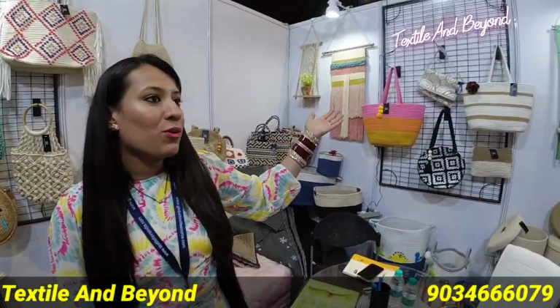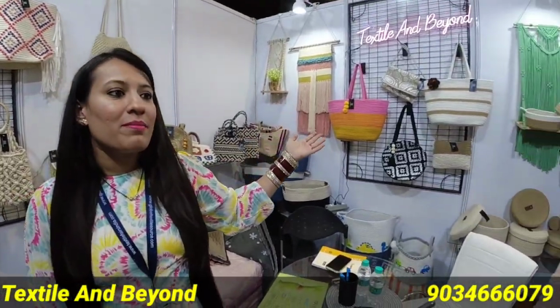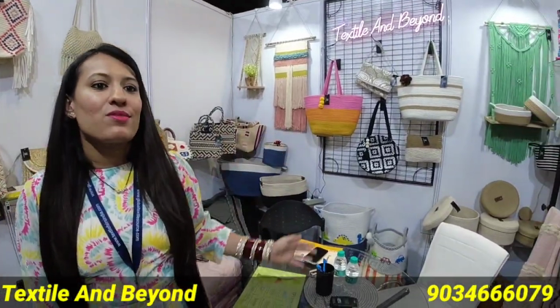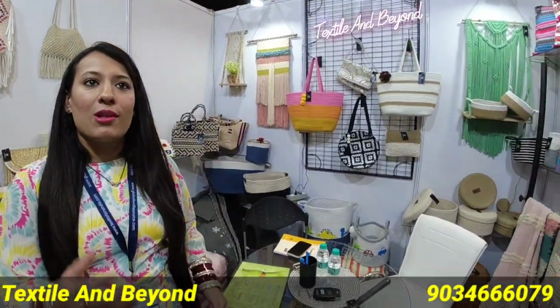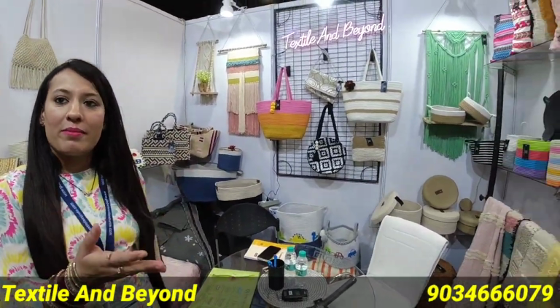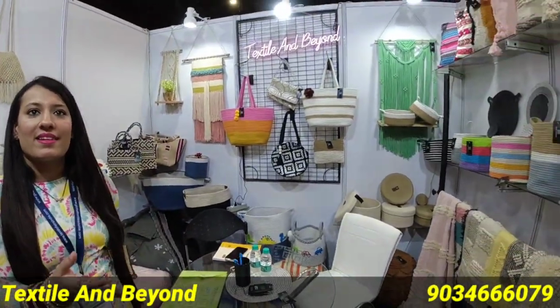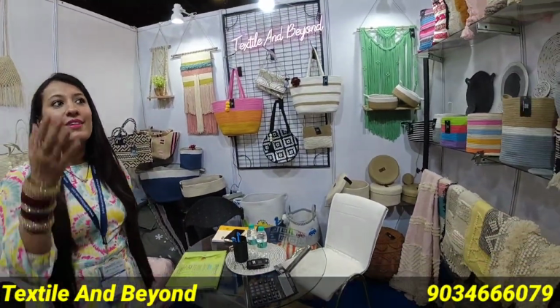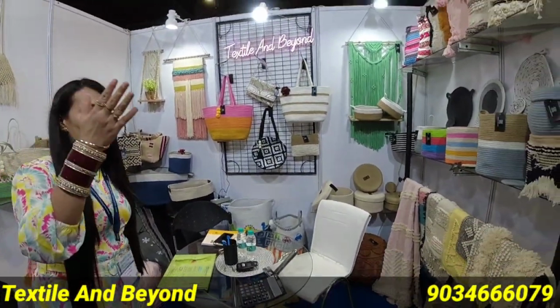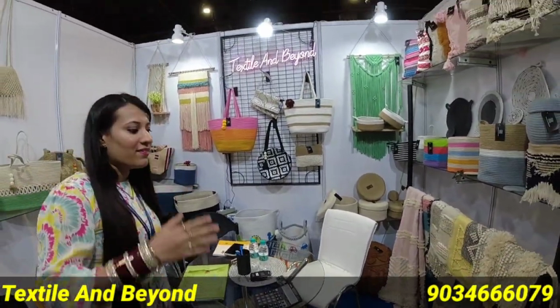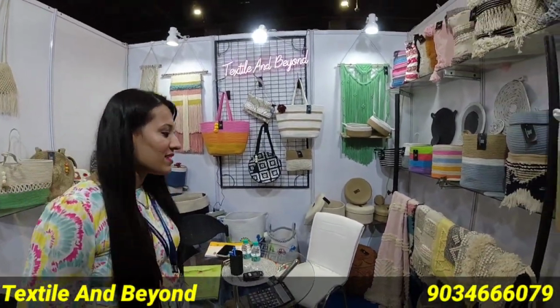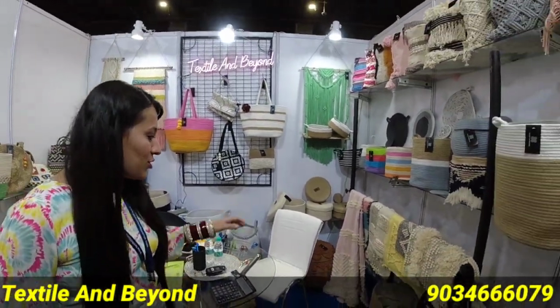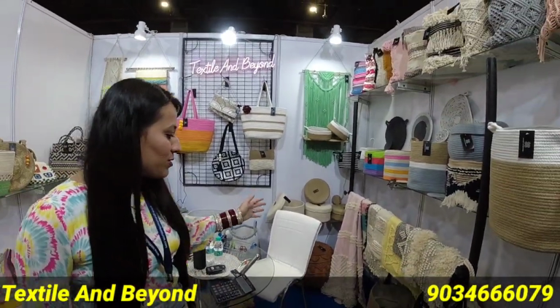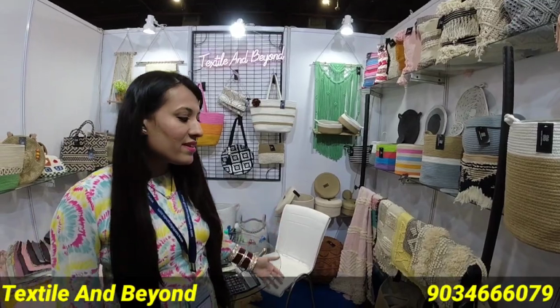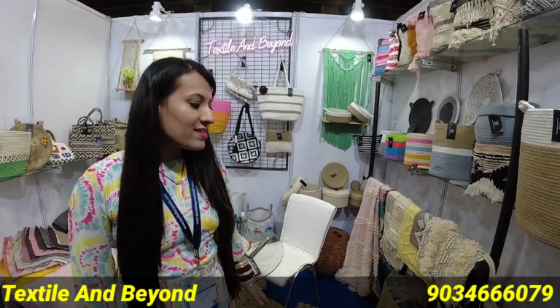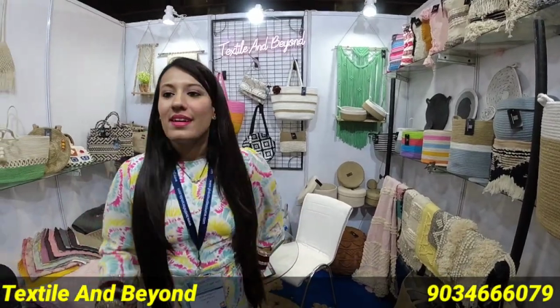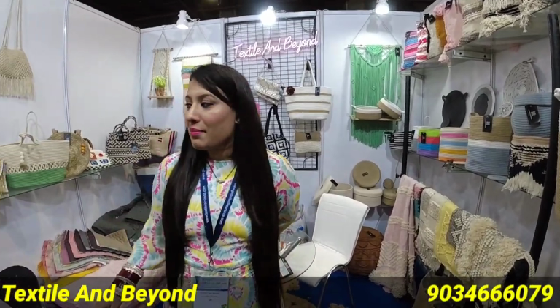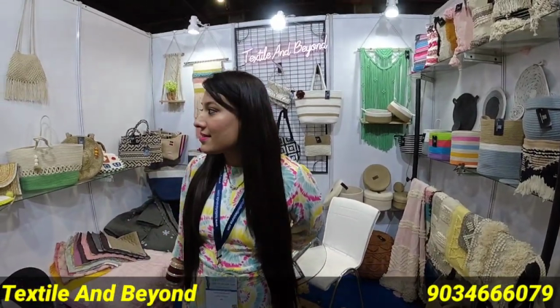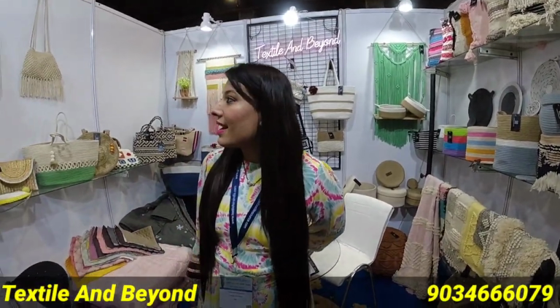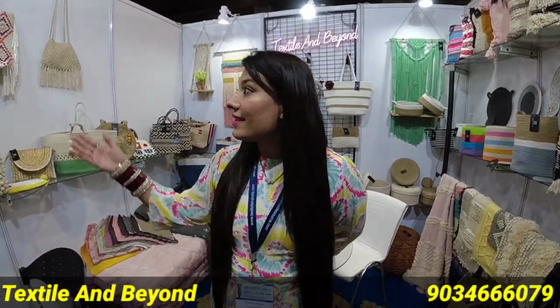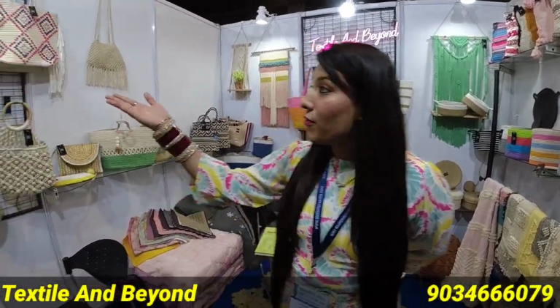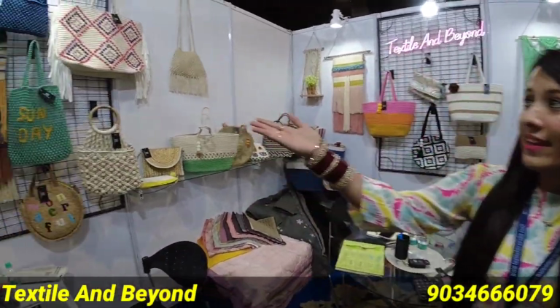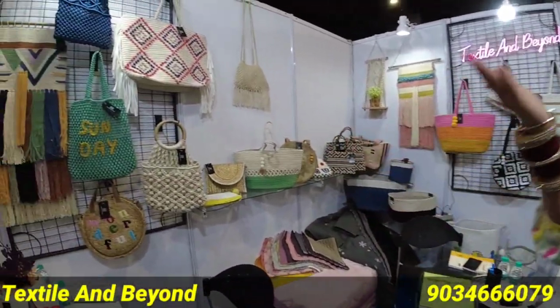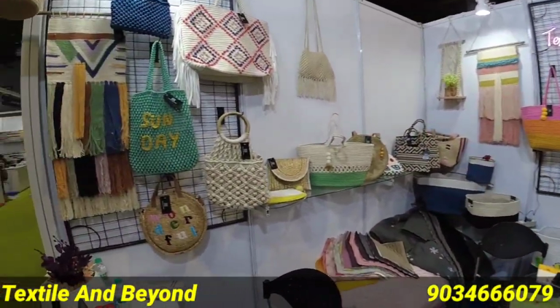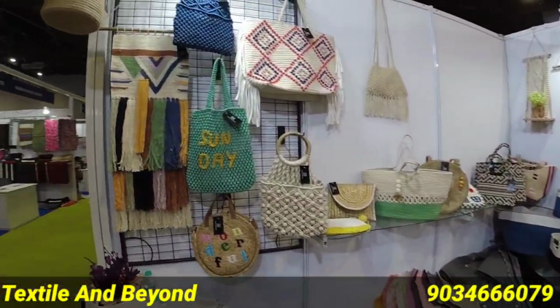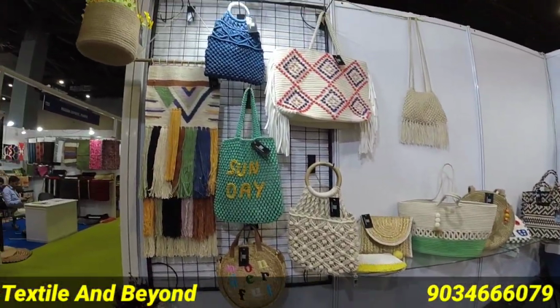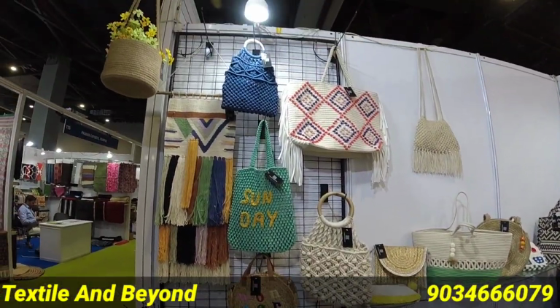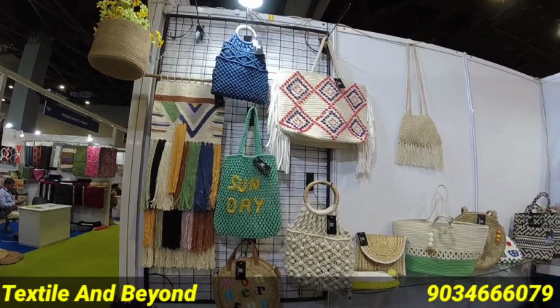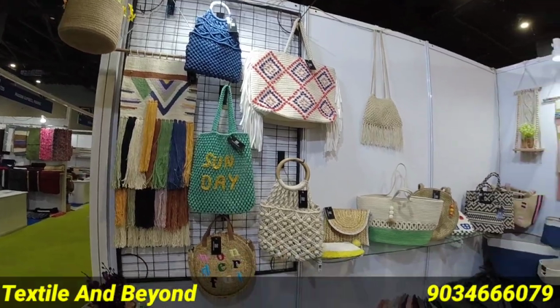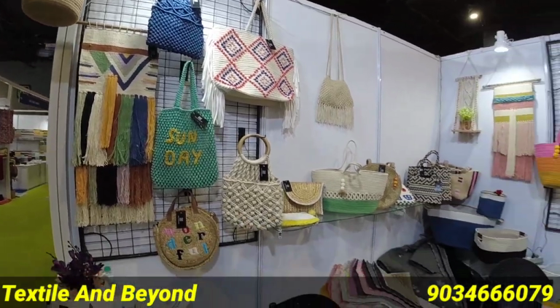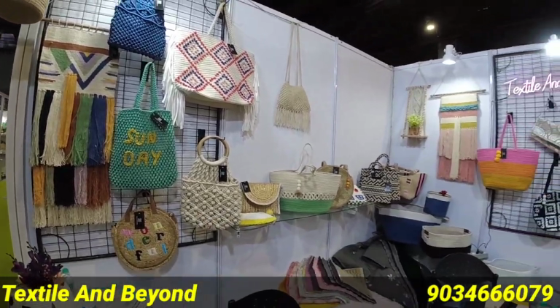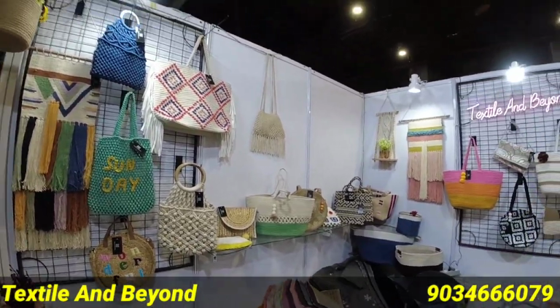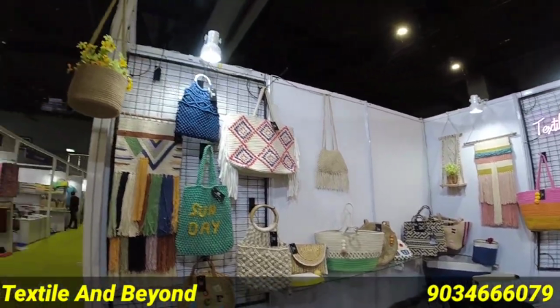cotton bags, laundry baskets, cushion covers, throws, rugs, carpets, wall hangings — we have wall hangings also.